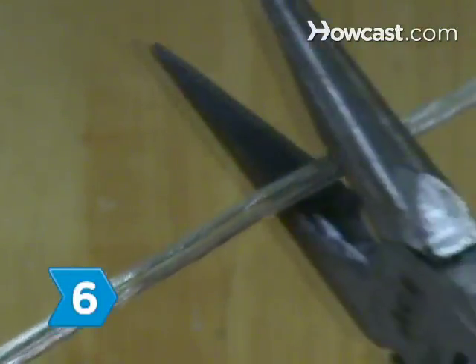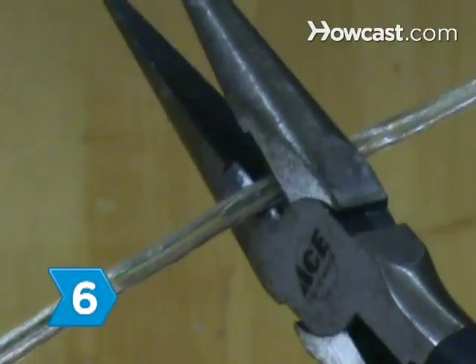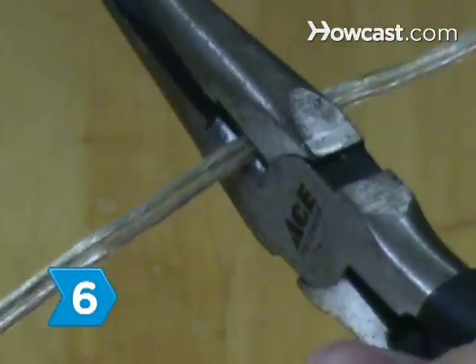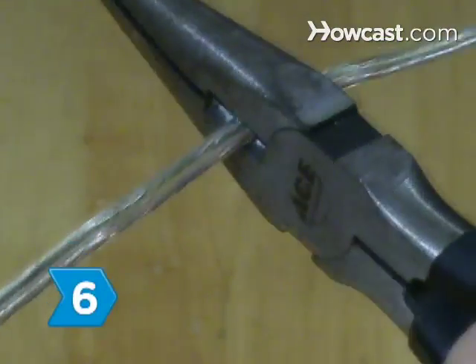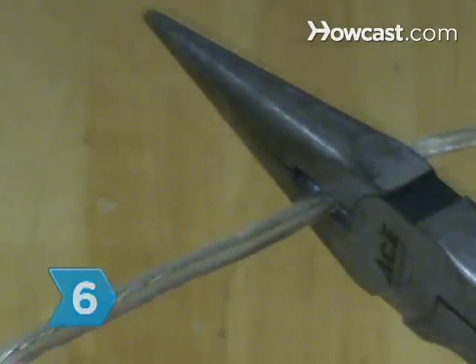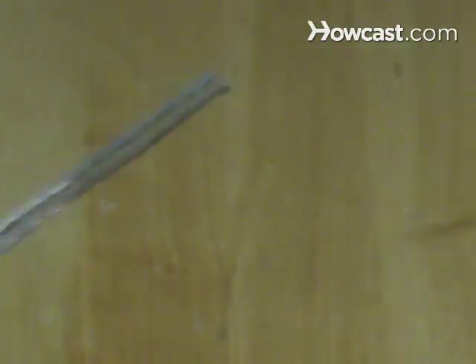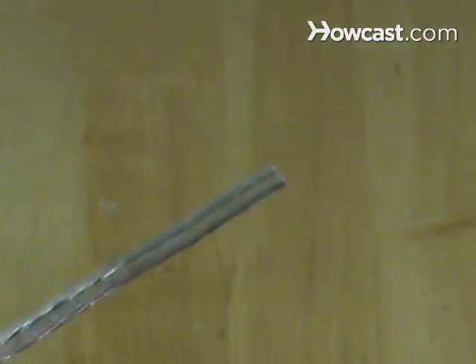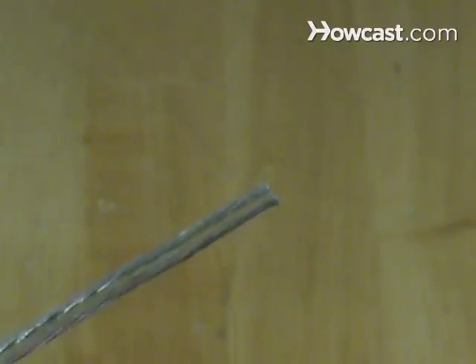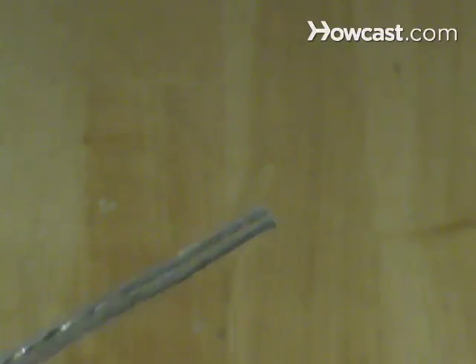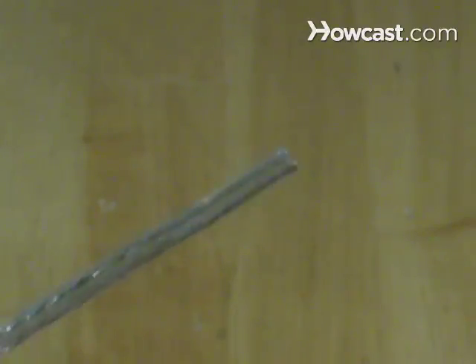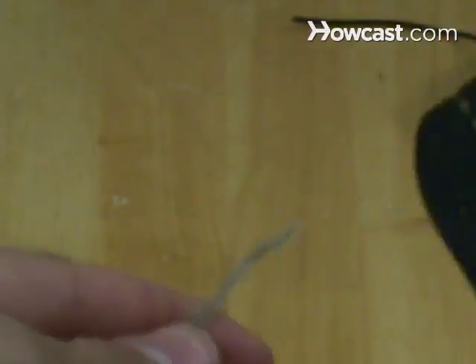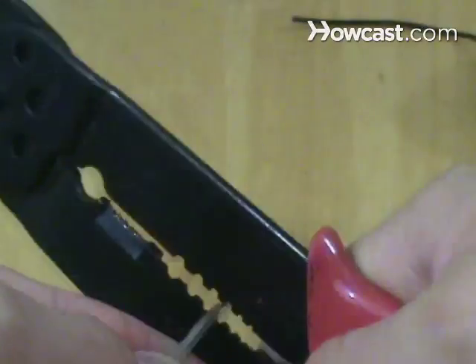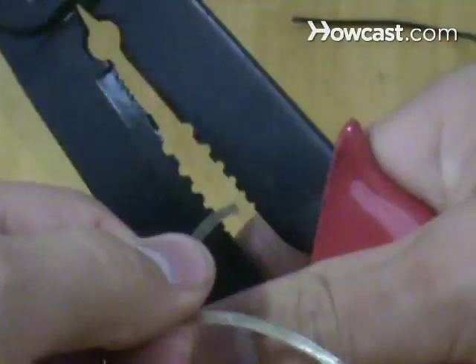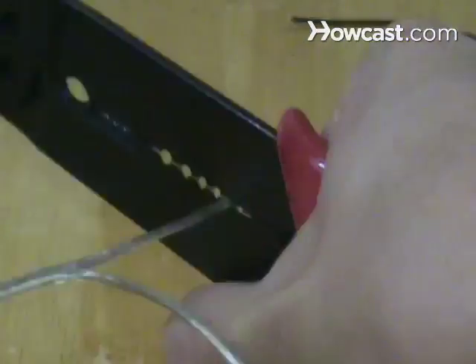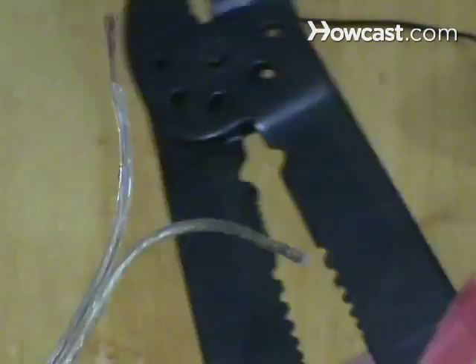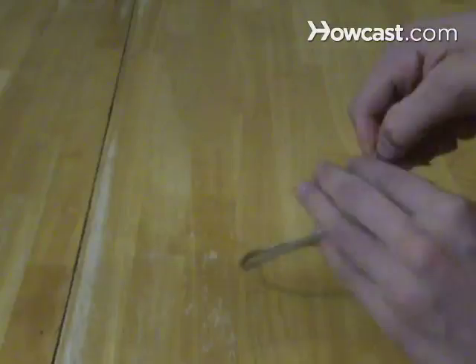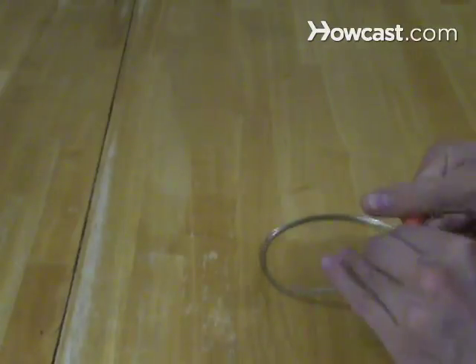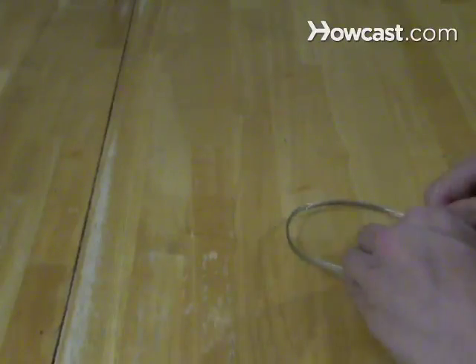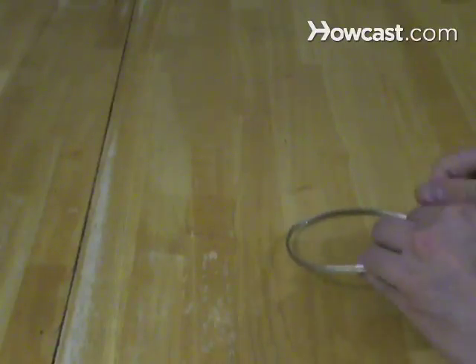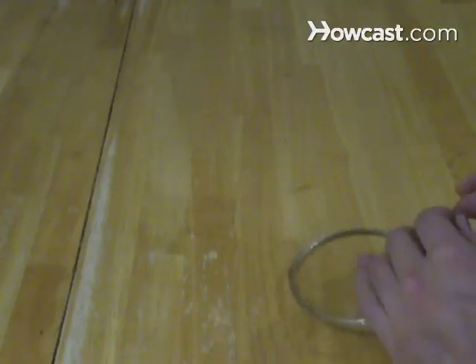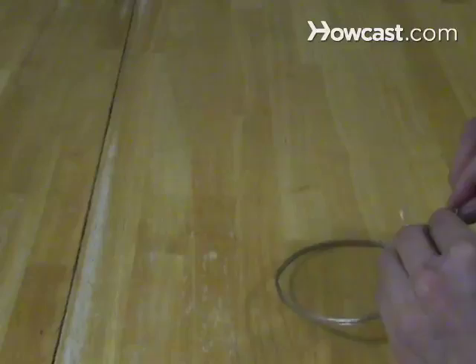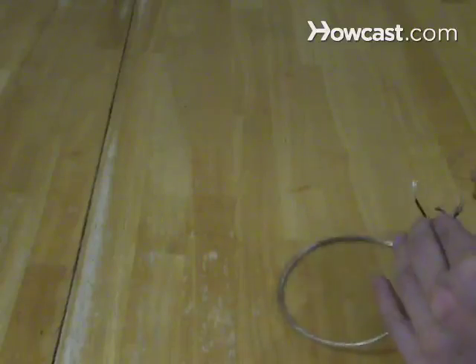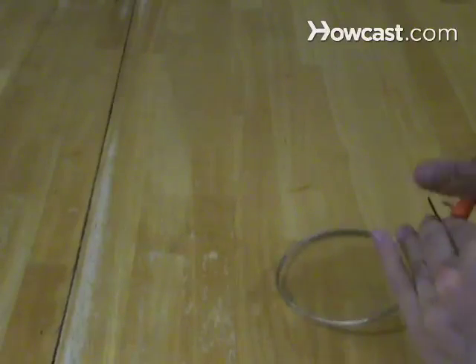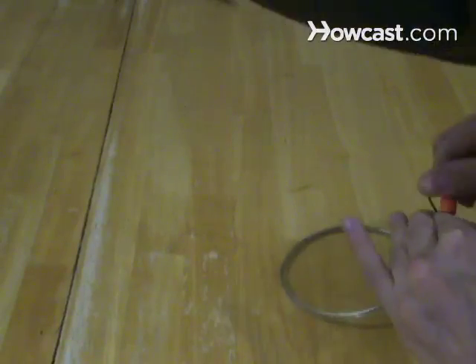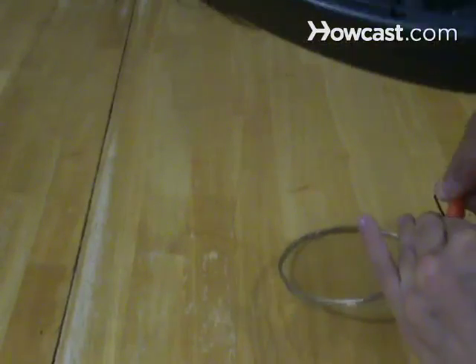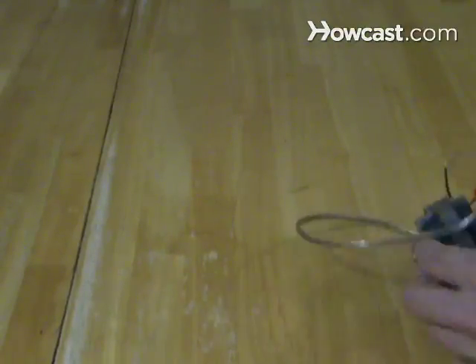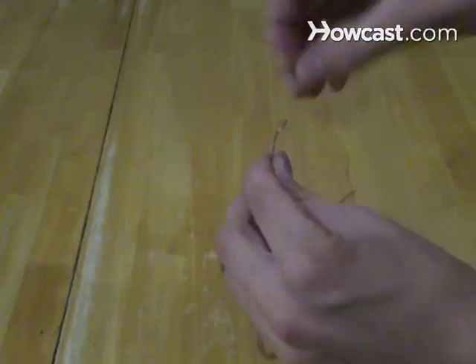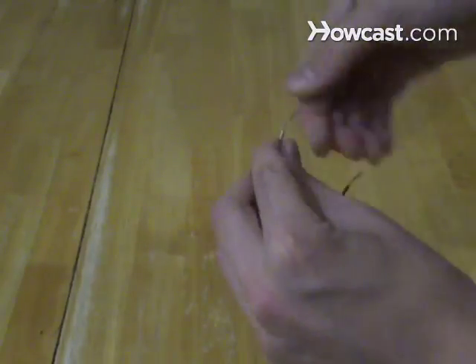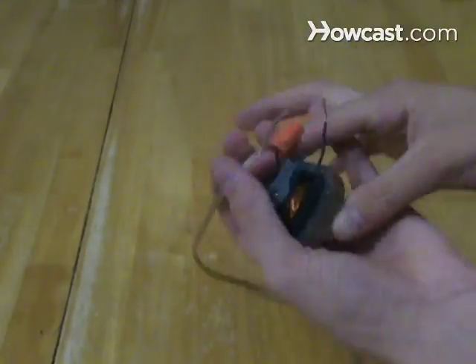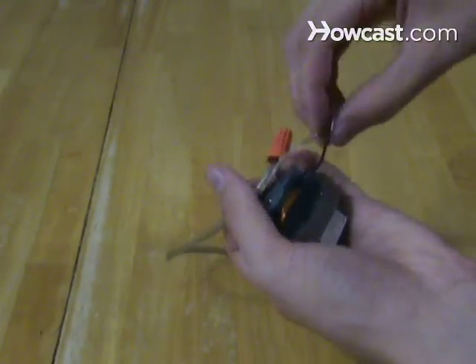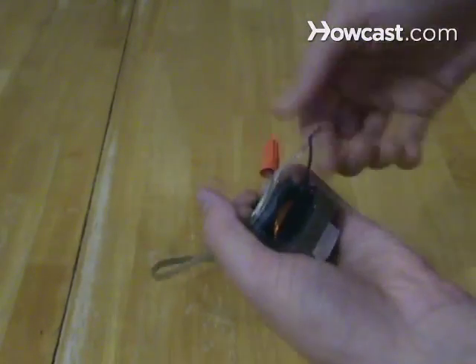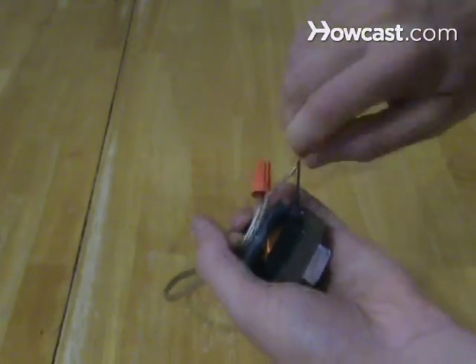Step 6. Cut a 1-foot length of lamp cord and set aside the piece with the prongs. Strip both ends of the 1-foot cord and attach one side to the motor's wires, covering any exposed wires with electrical tape. Tape the cord along the interior of the hanger iron bracket.